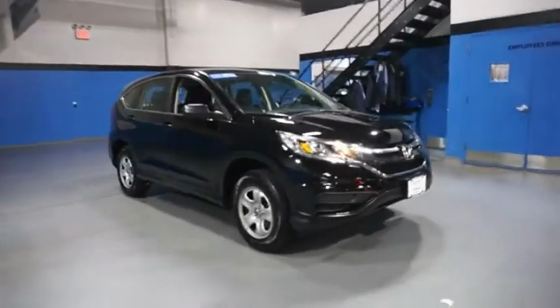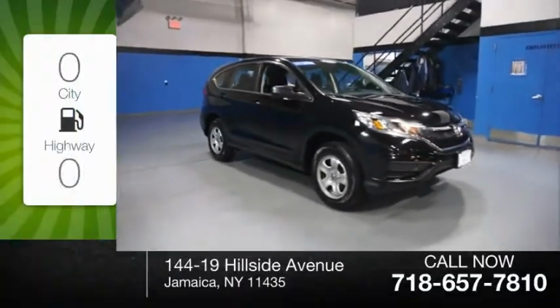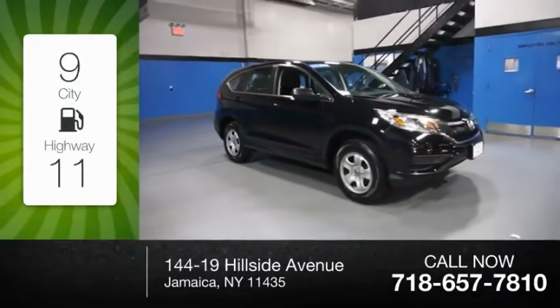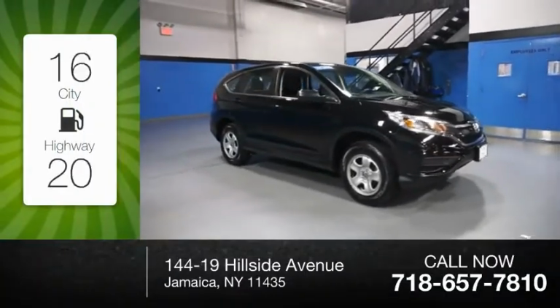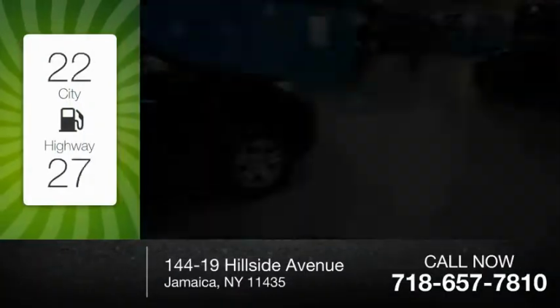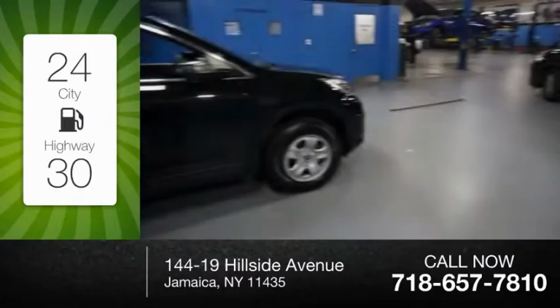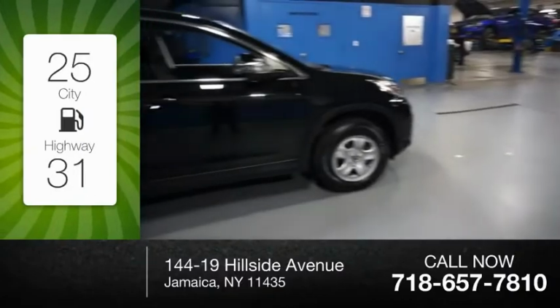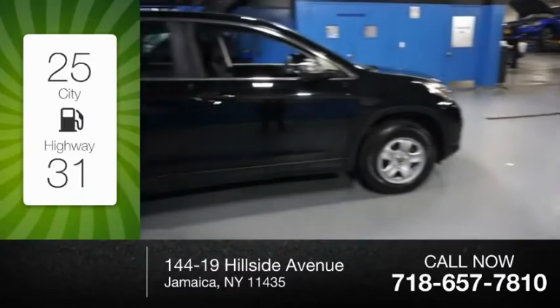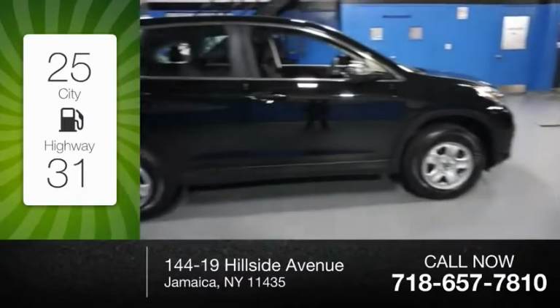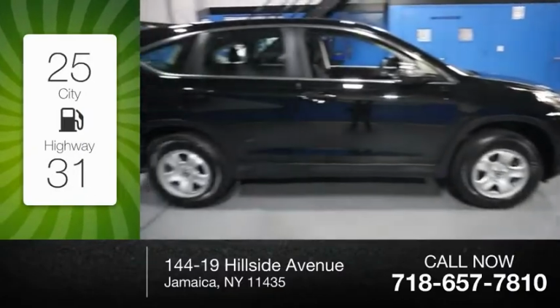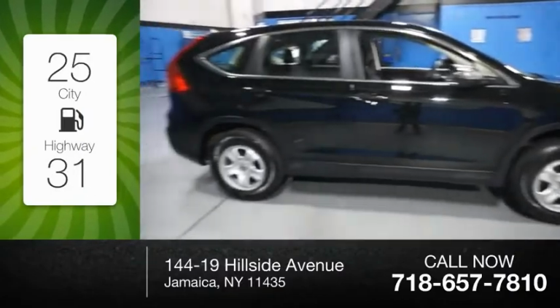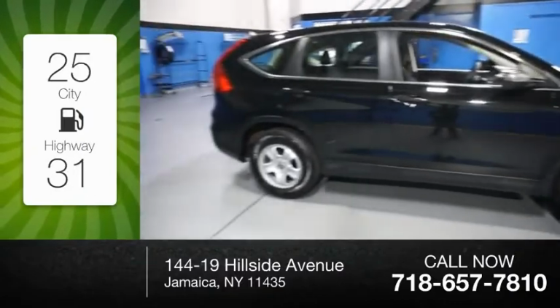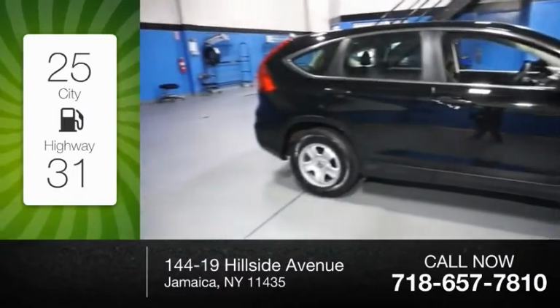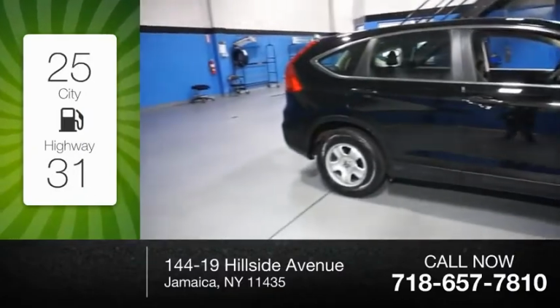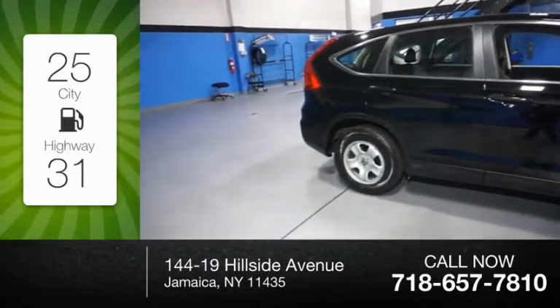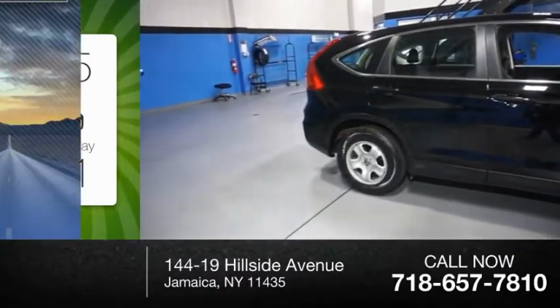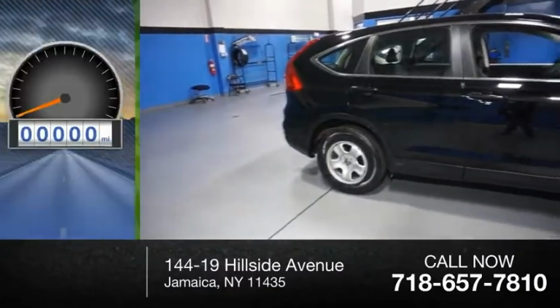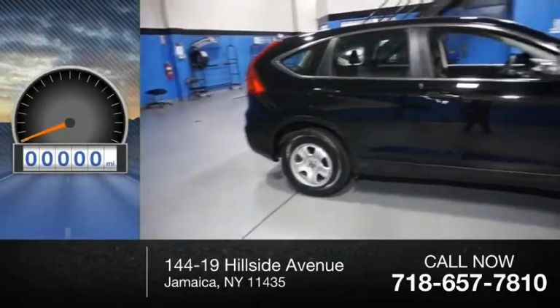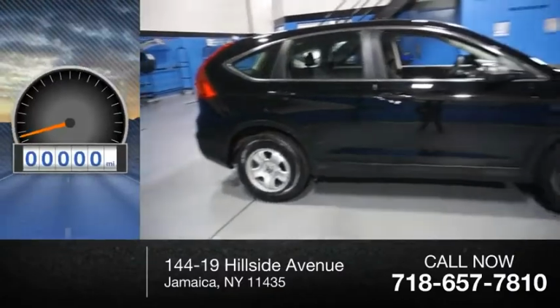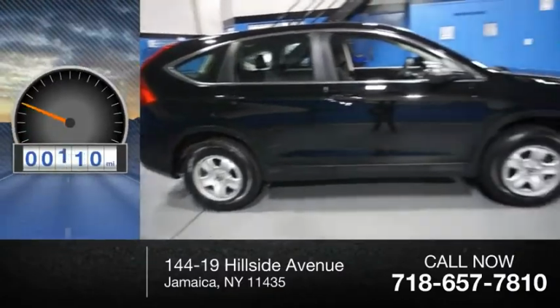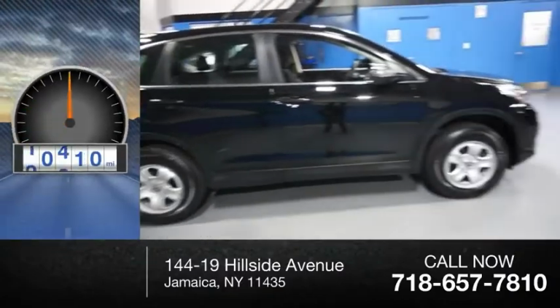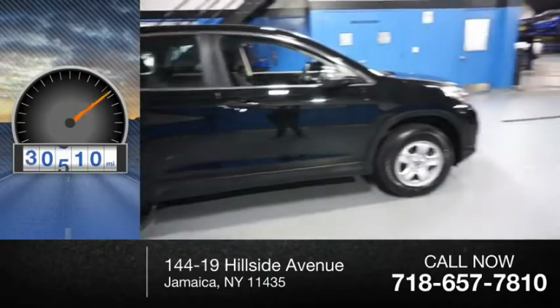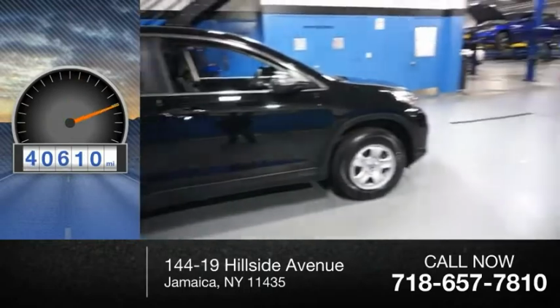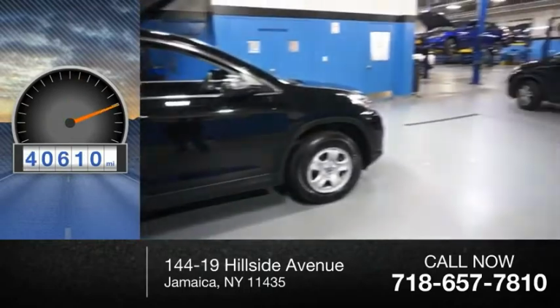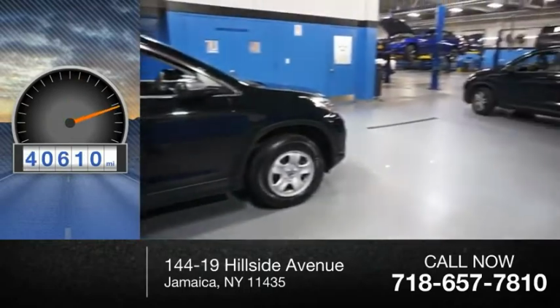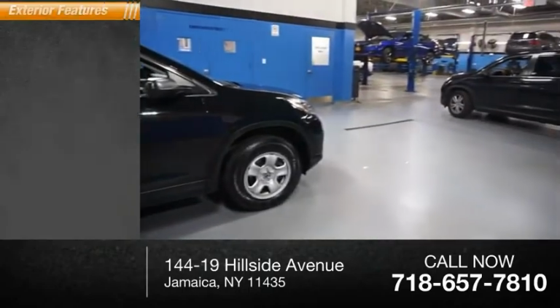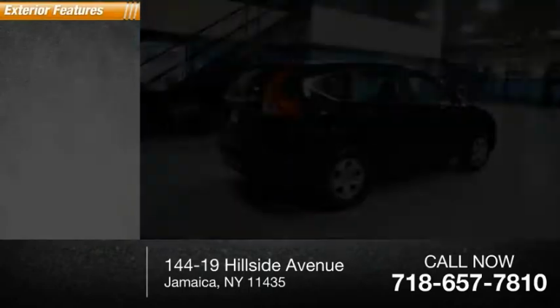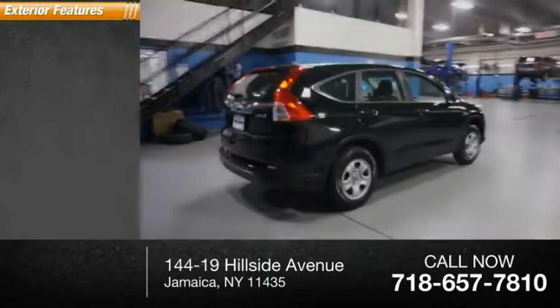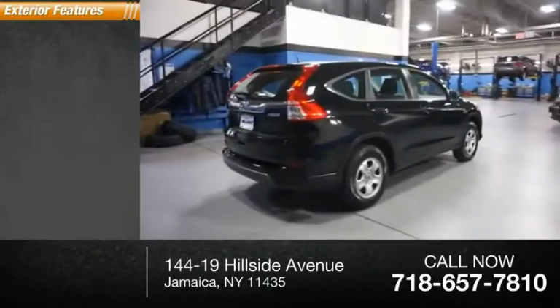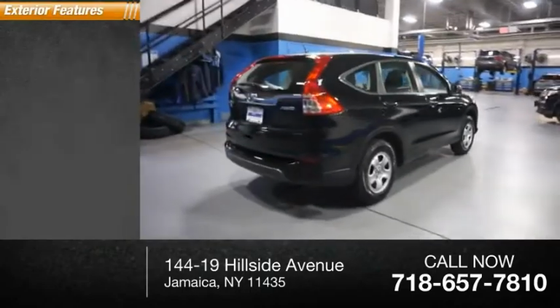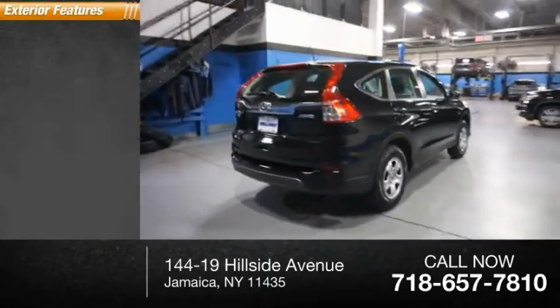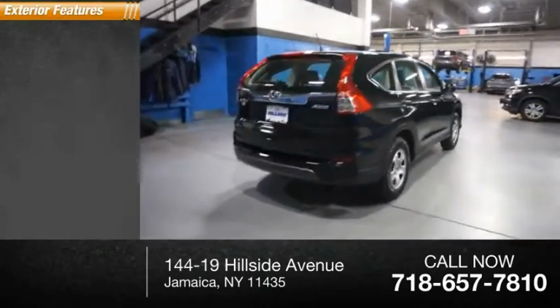Great fuel efficiency saves you money by requiring fewer trips to the gas station. This vehicle has less than 45,000 miles. Here are some of this vehicle's great options.